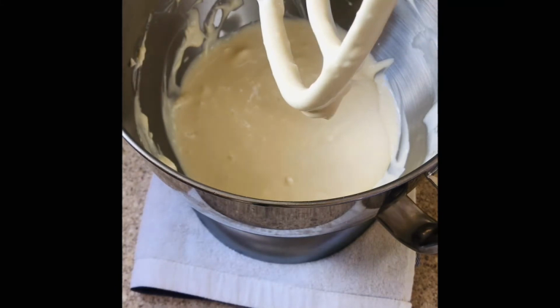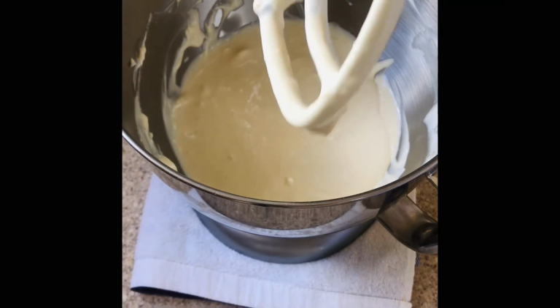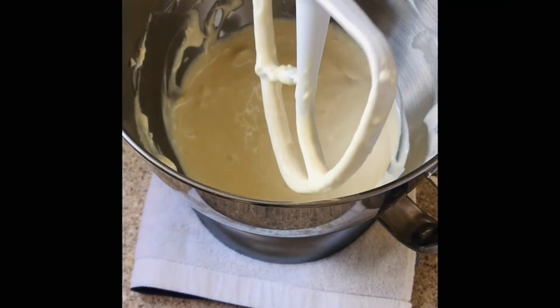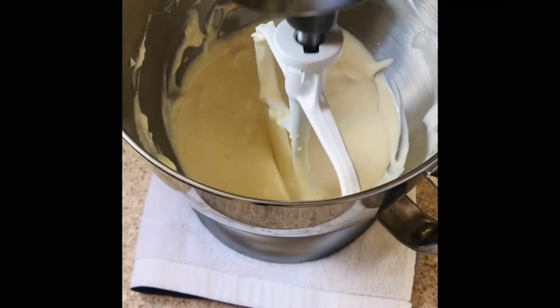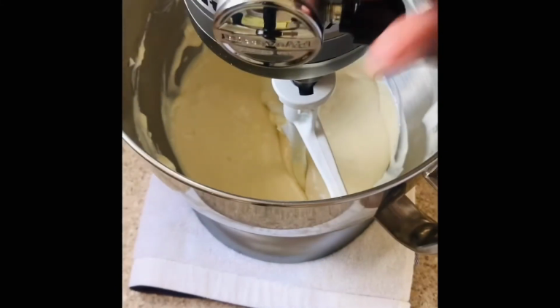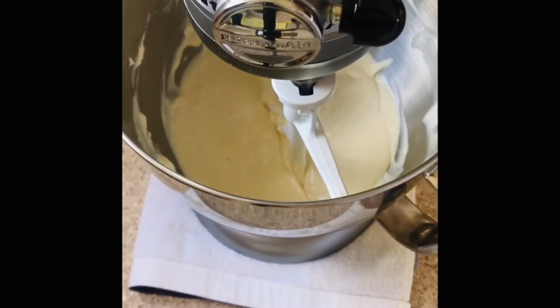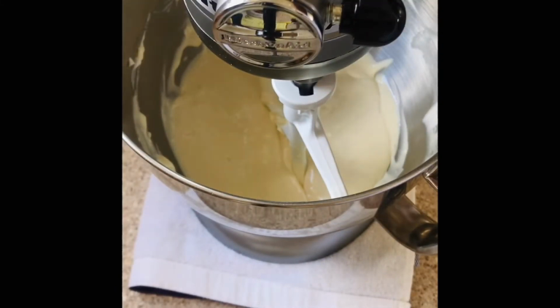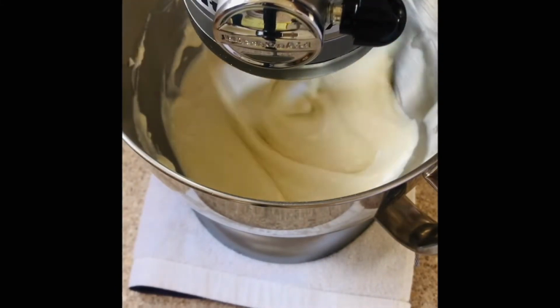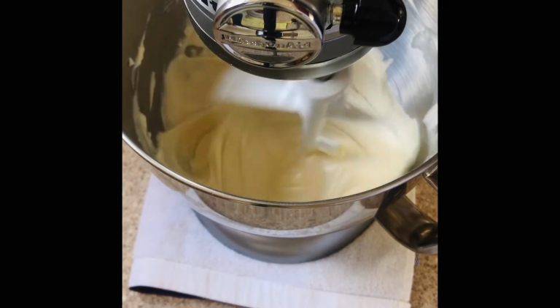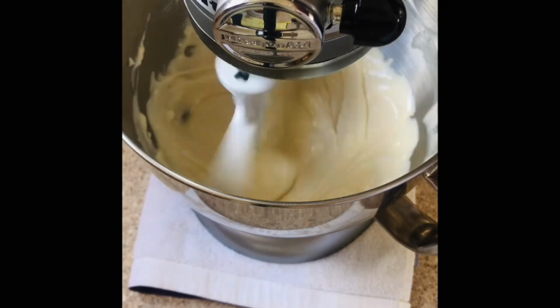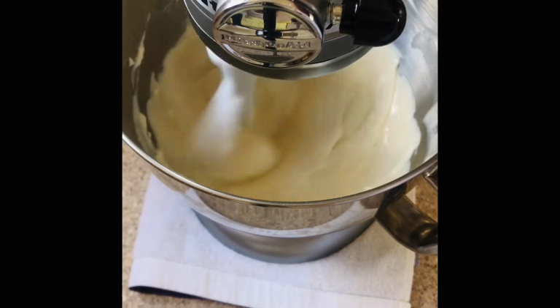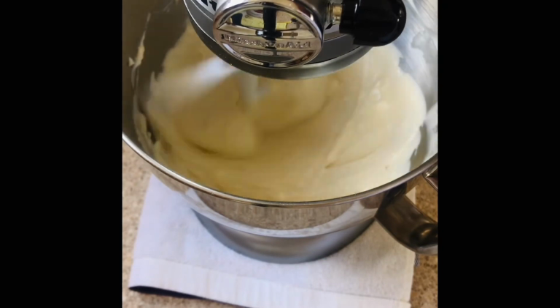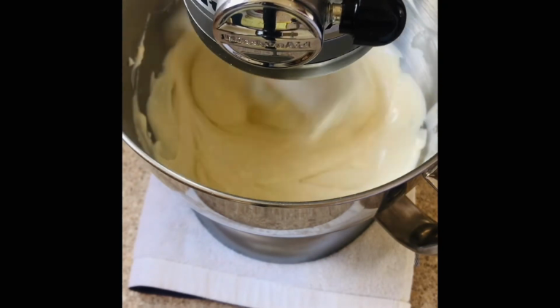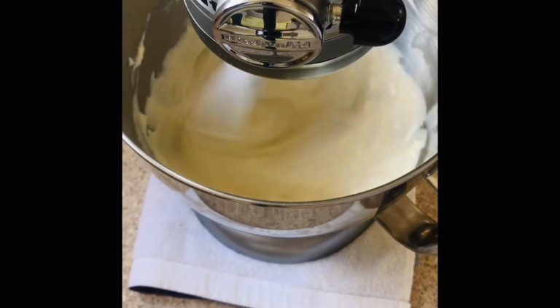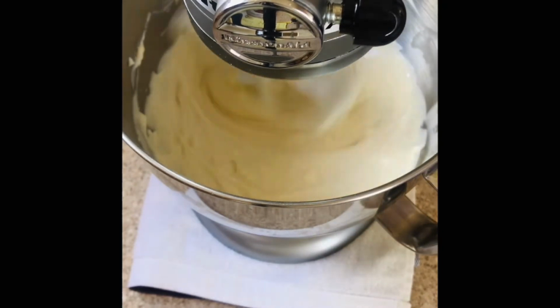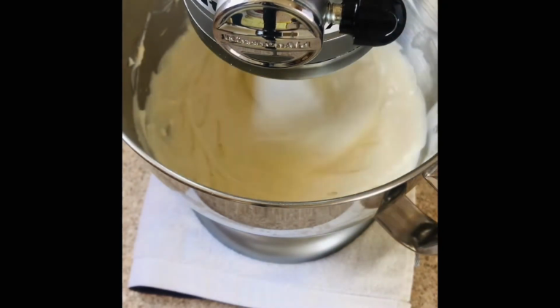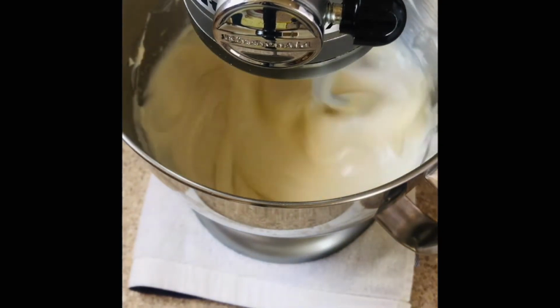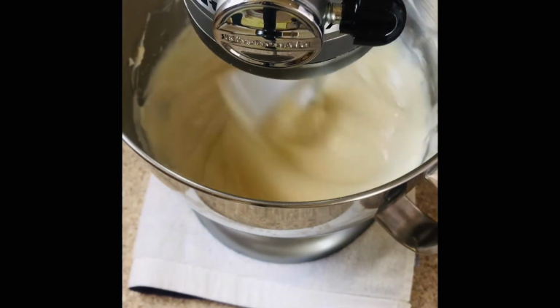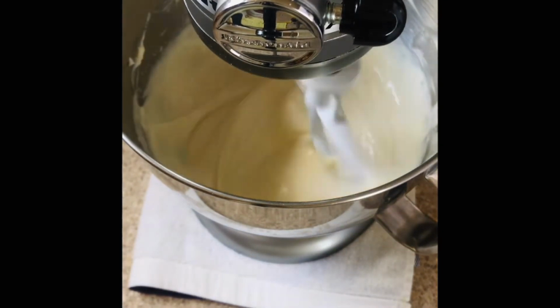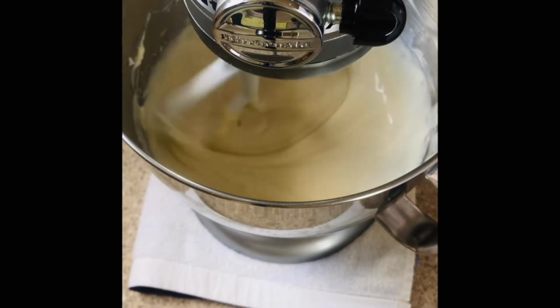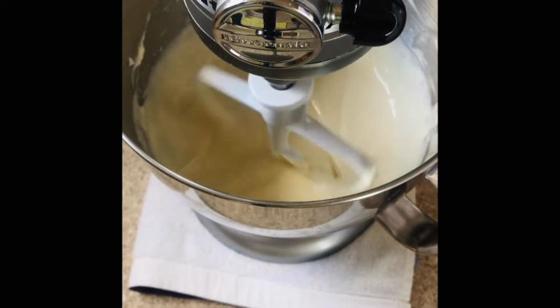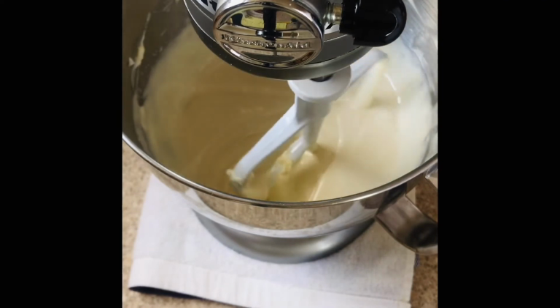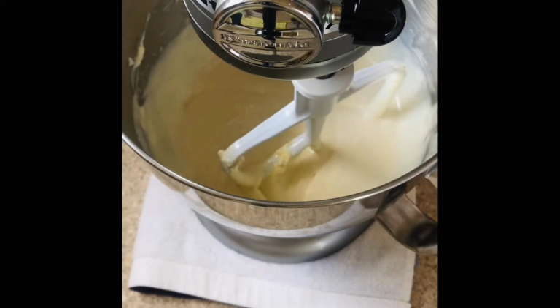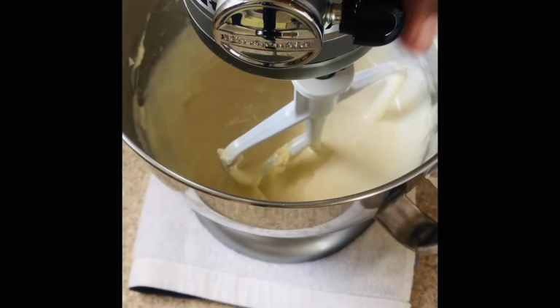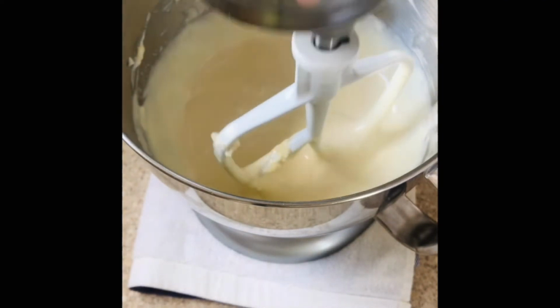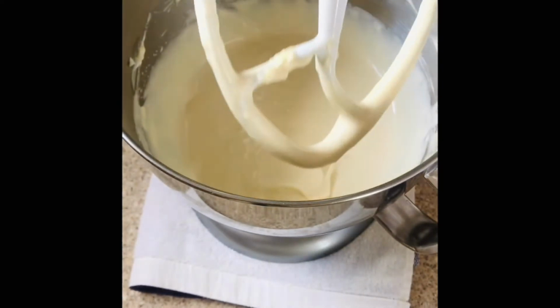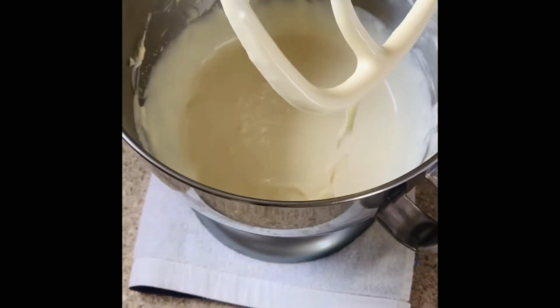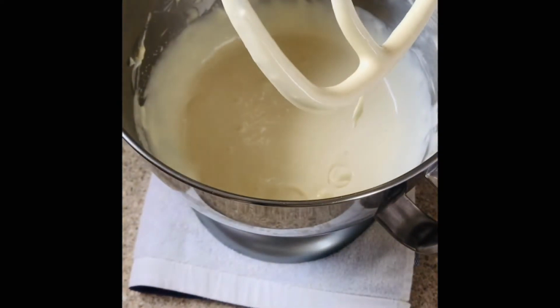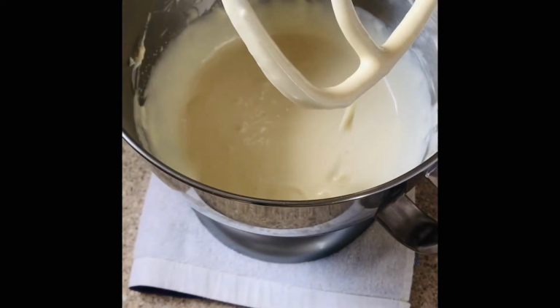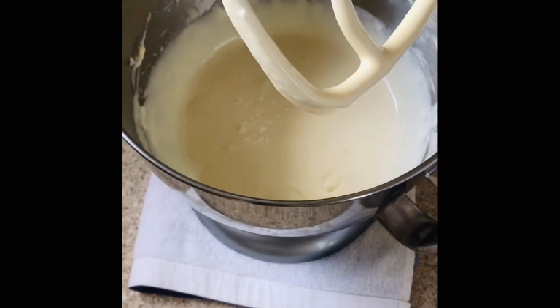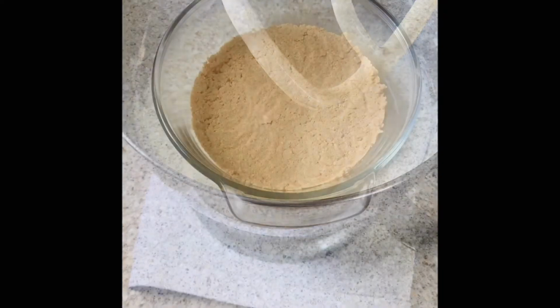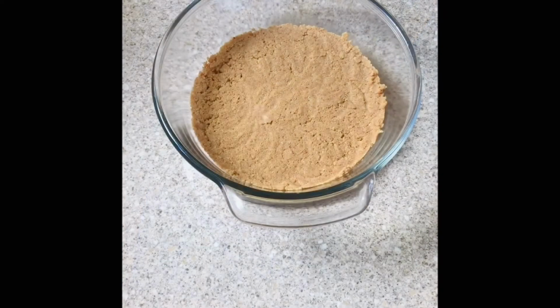Once I'm done scraping, I'm going to mix again, making sure that all the sugar grains are dissolved. Once it's done, I'm going to remove the pie crust from the refrigerator and pour this goodness right over the crust.